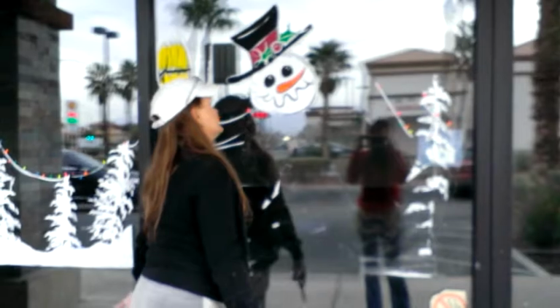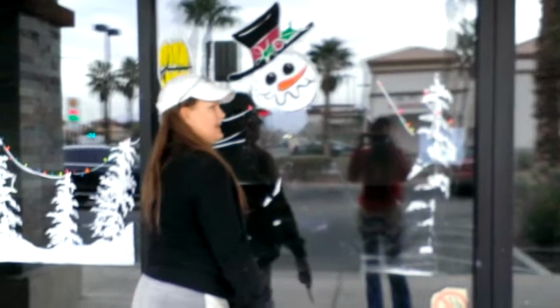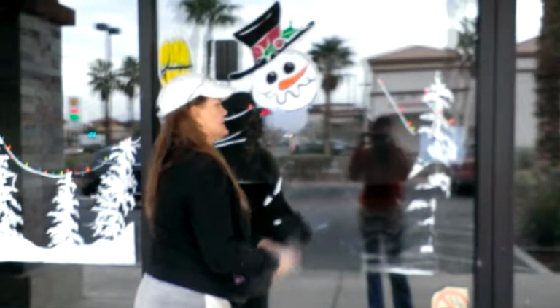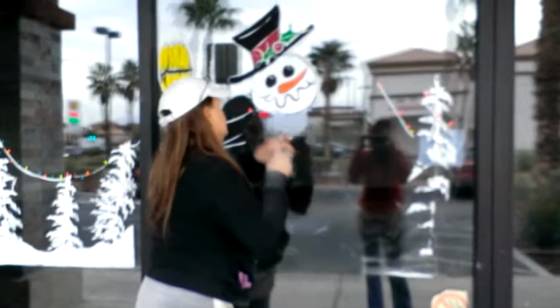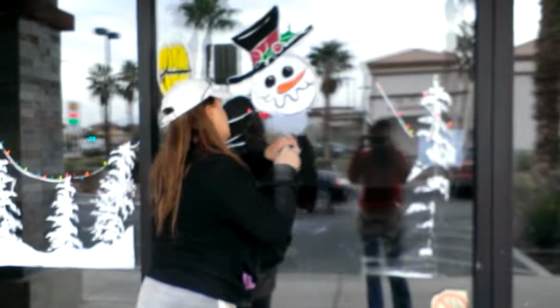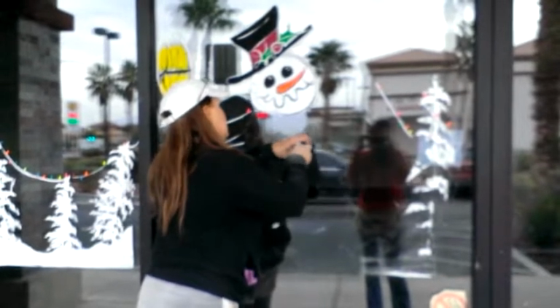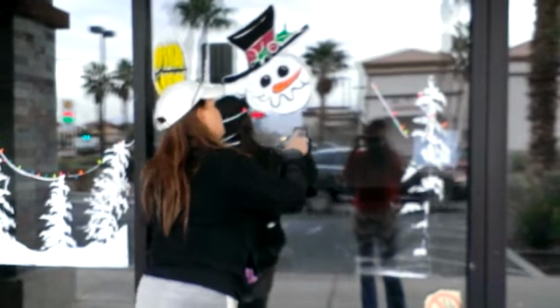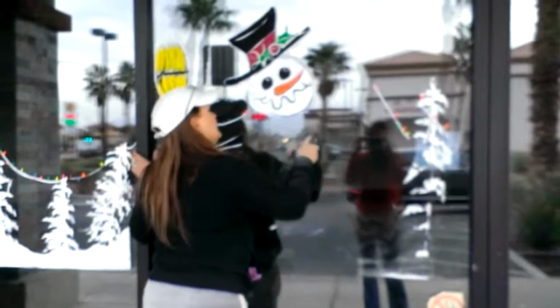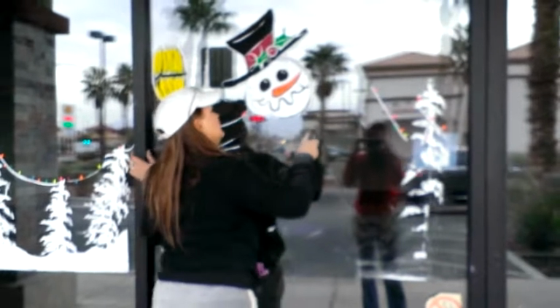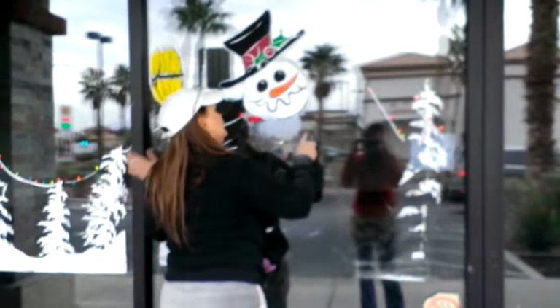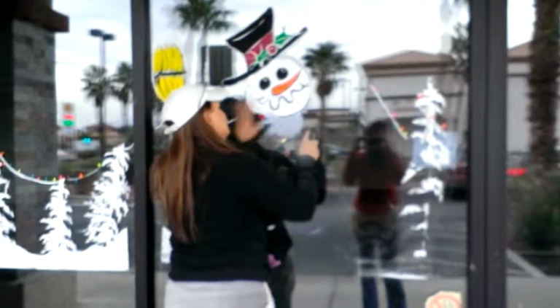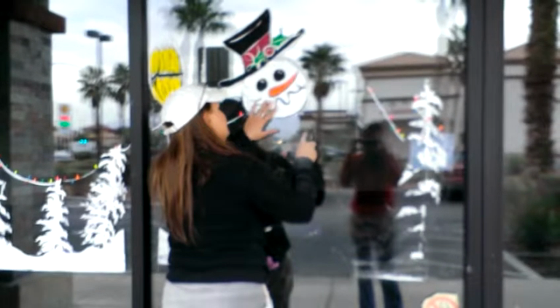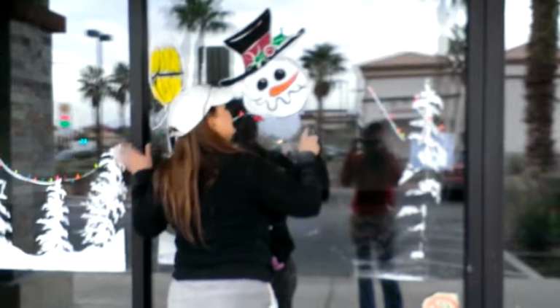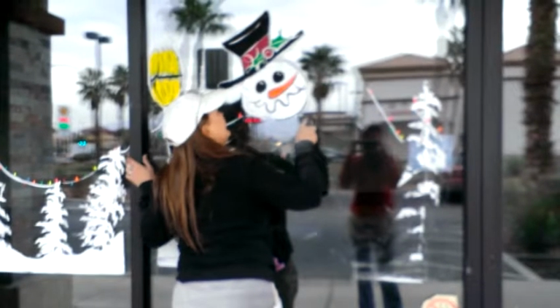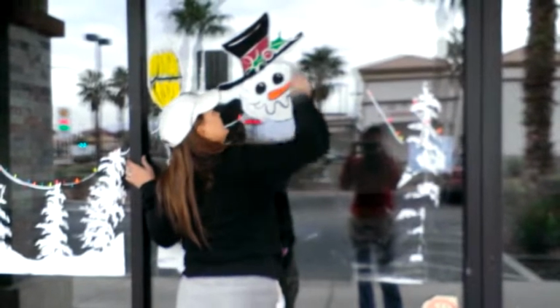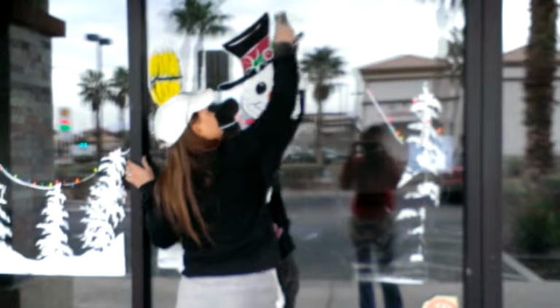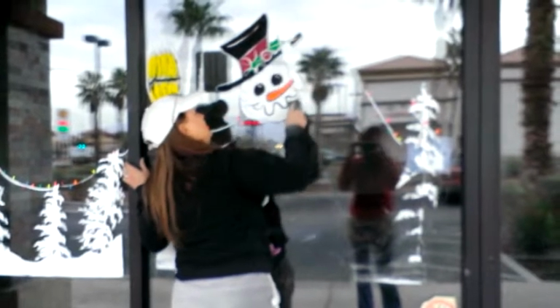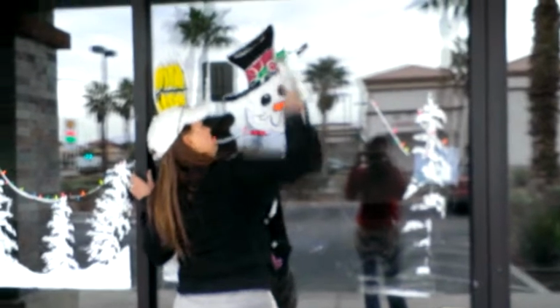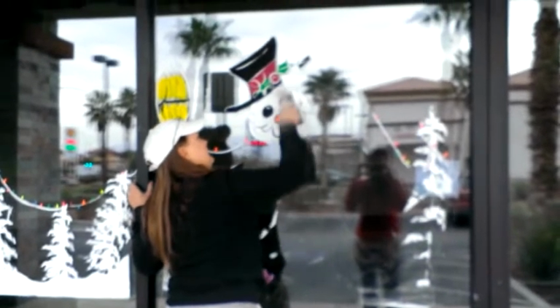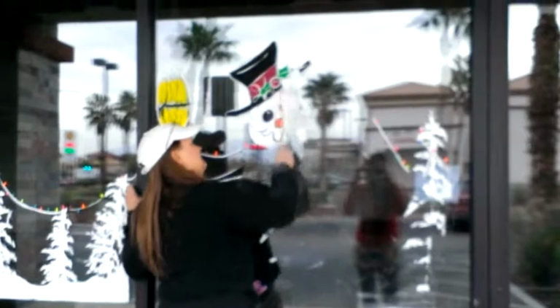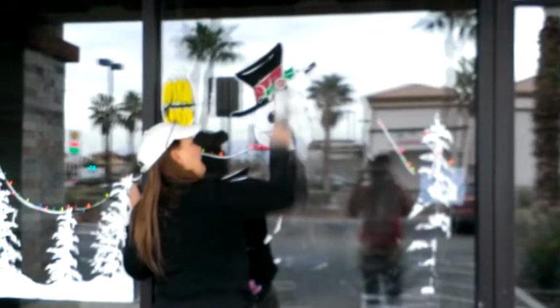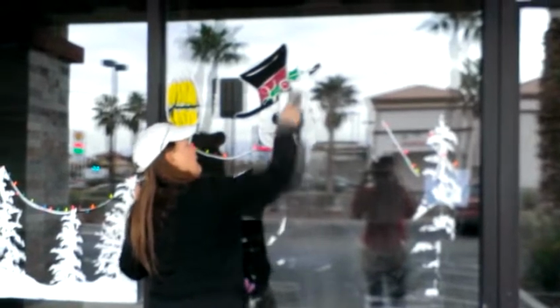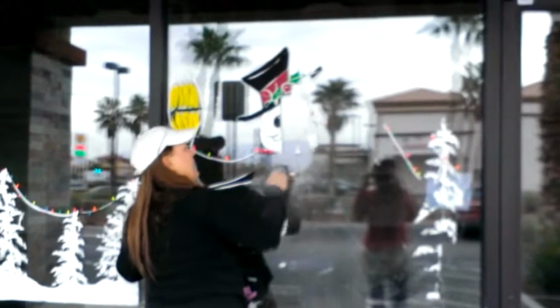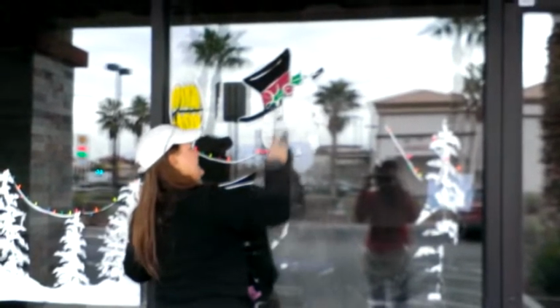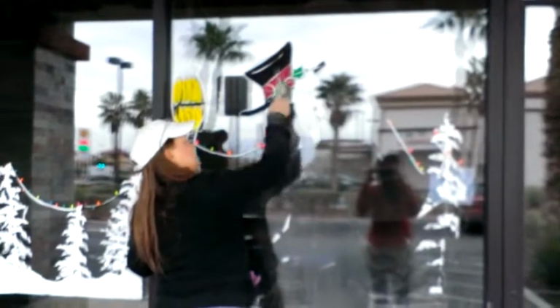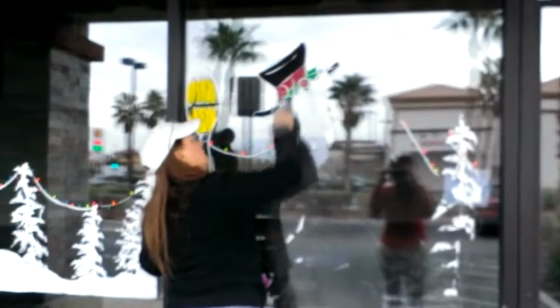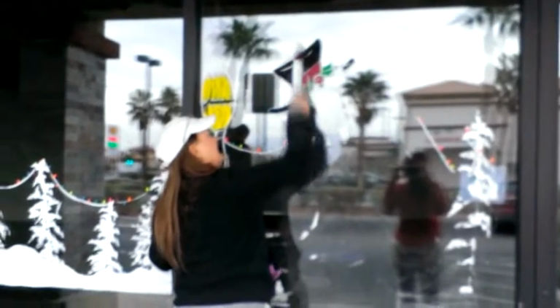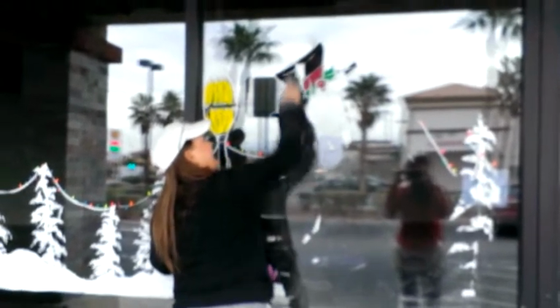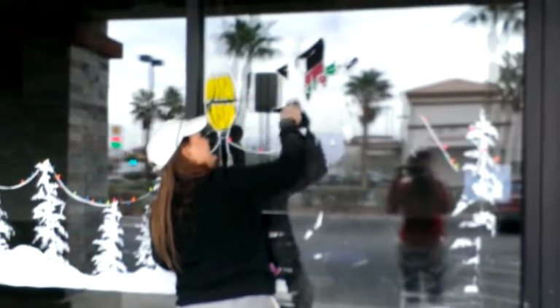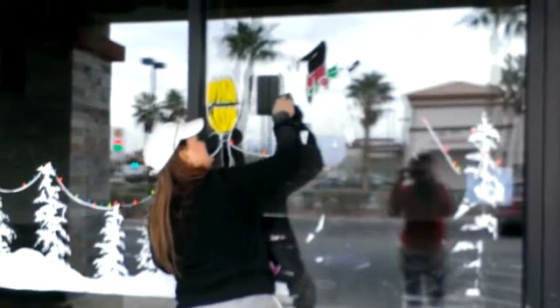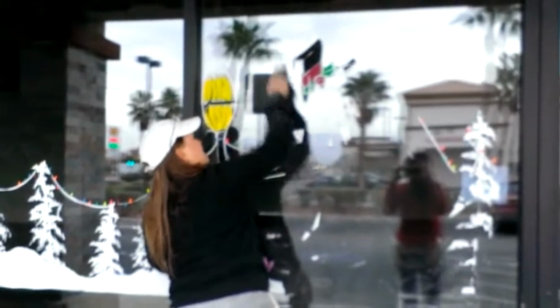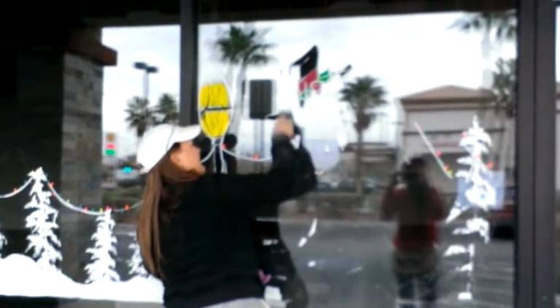There's his face. Say goodbye, buddy. Thanks. I hate killing him — I hate killing a snowman.